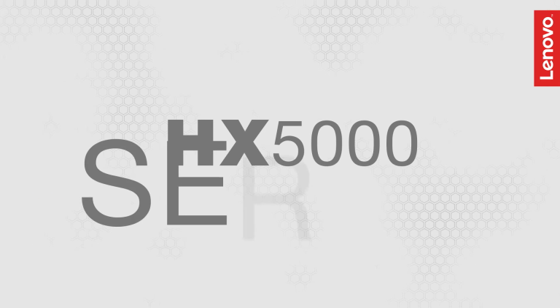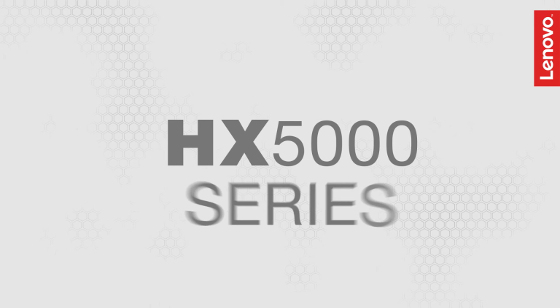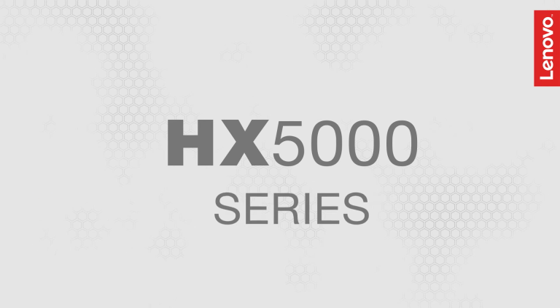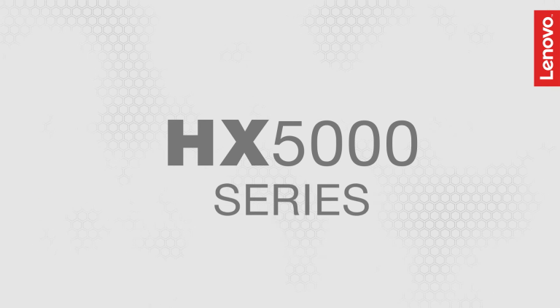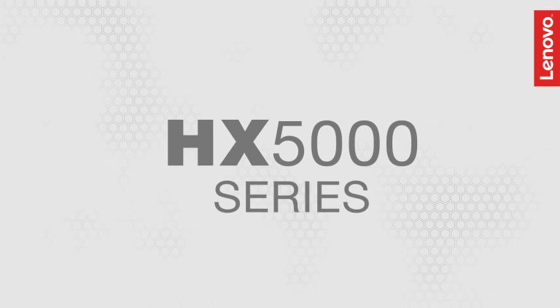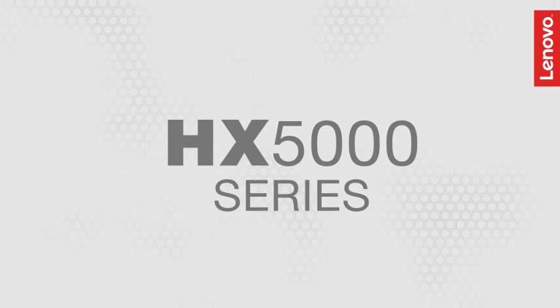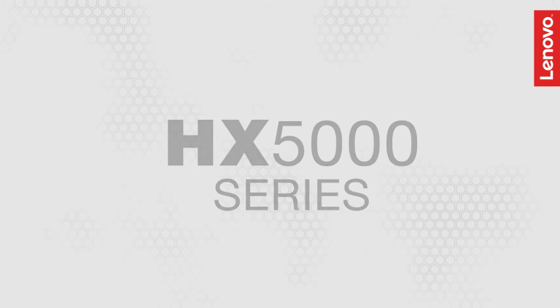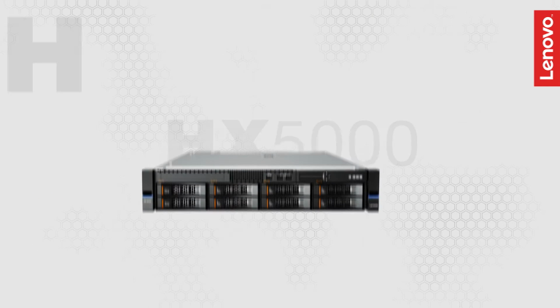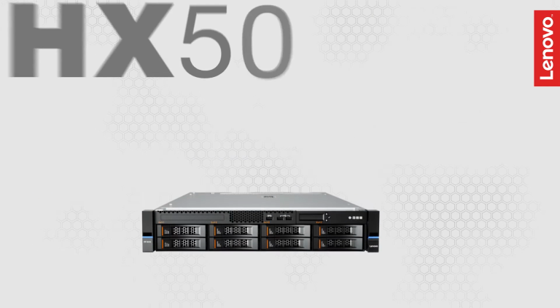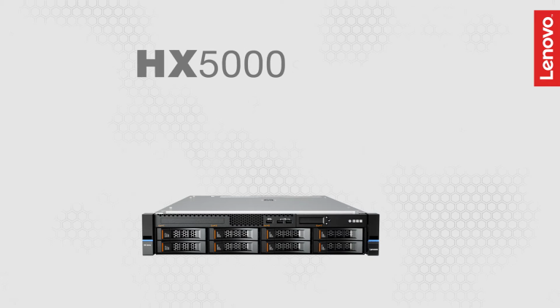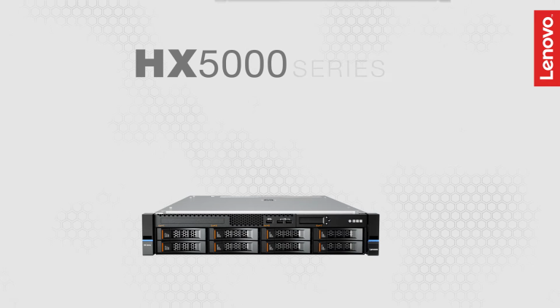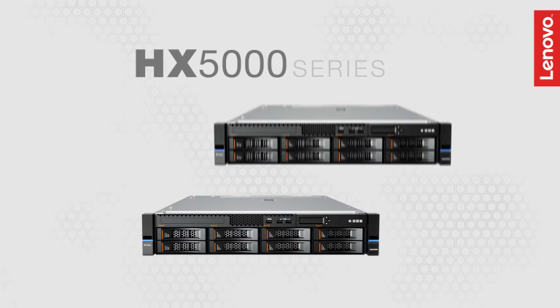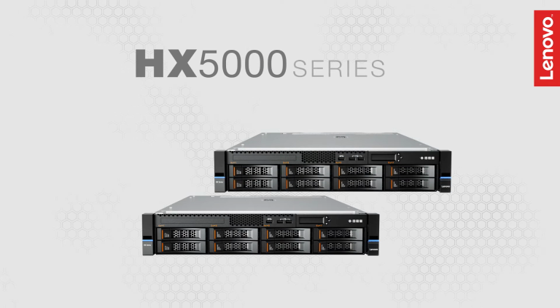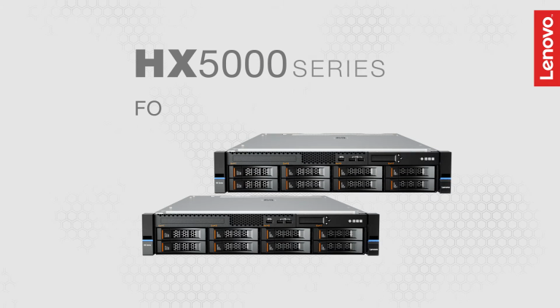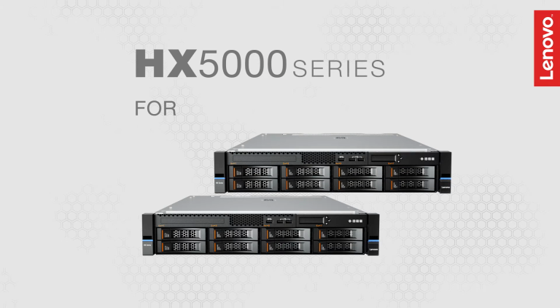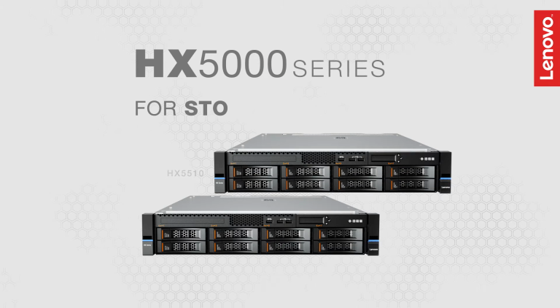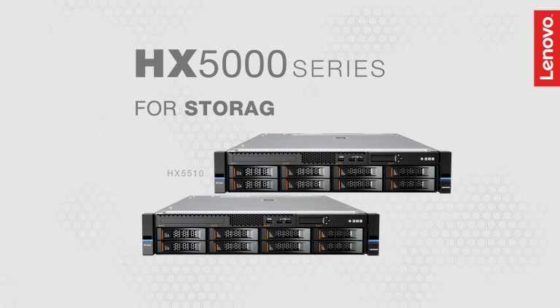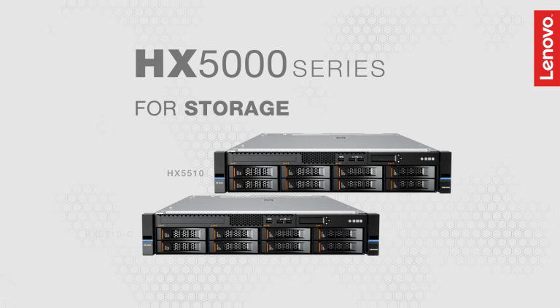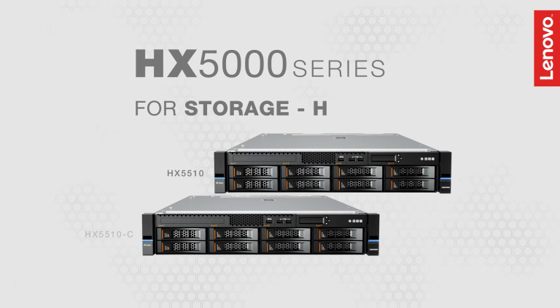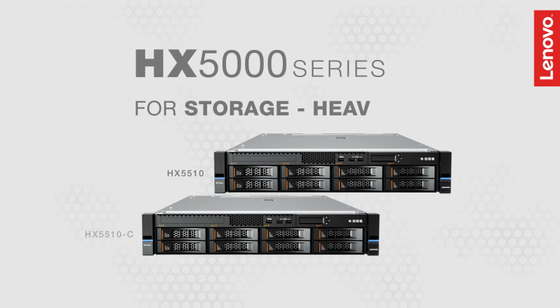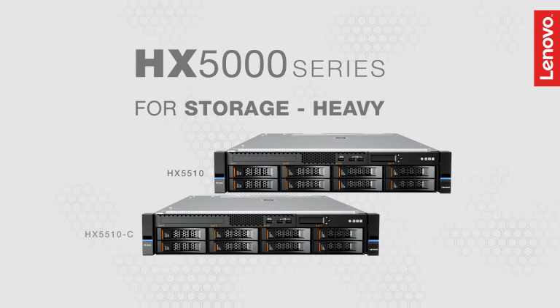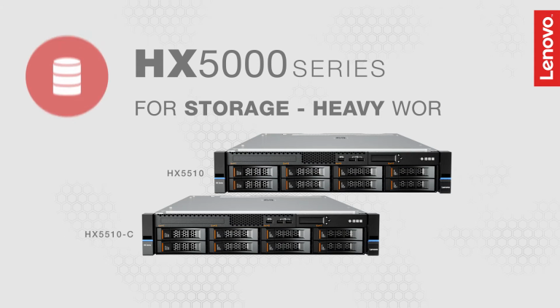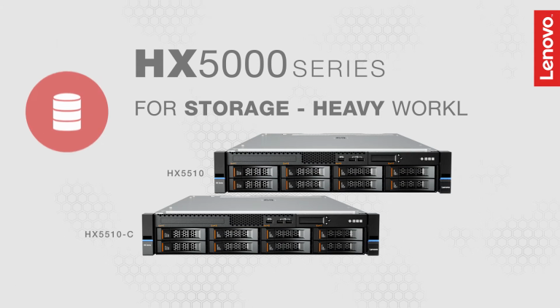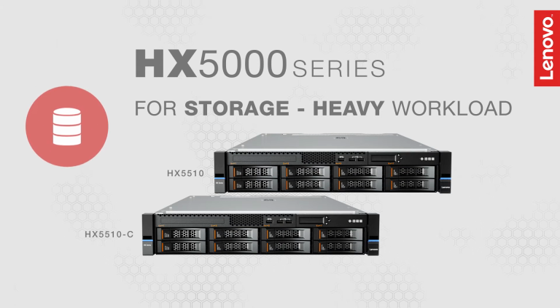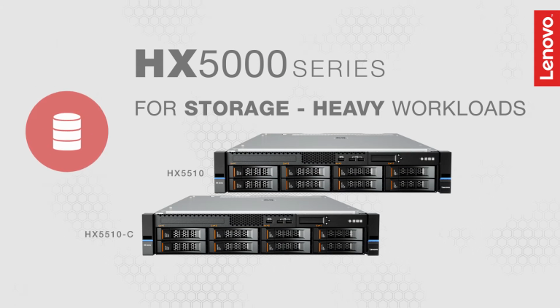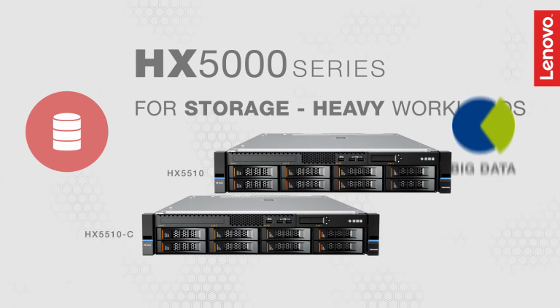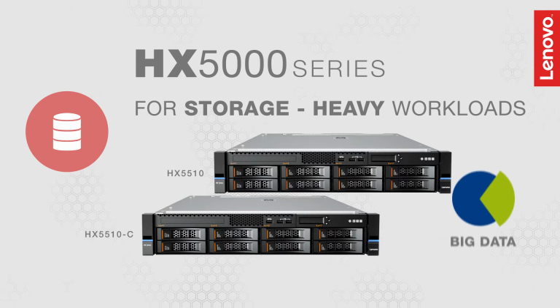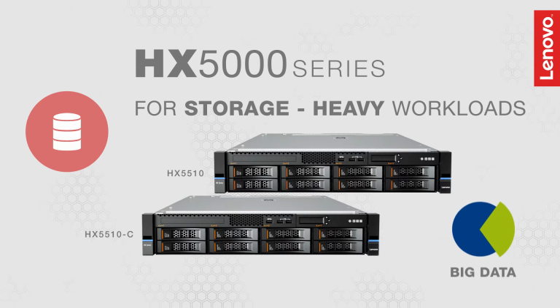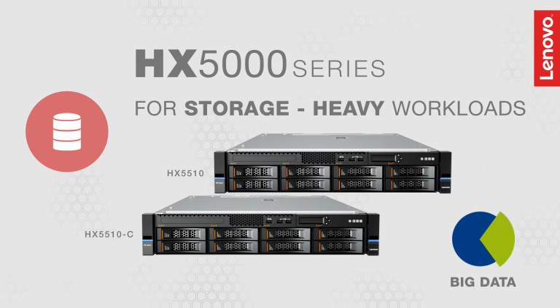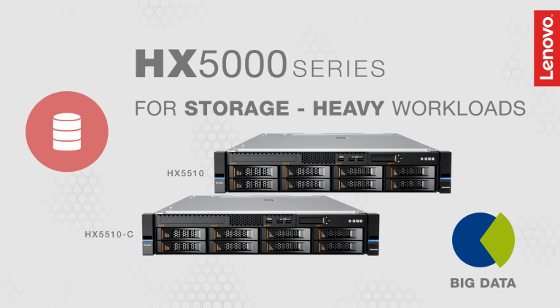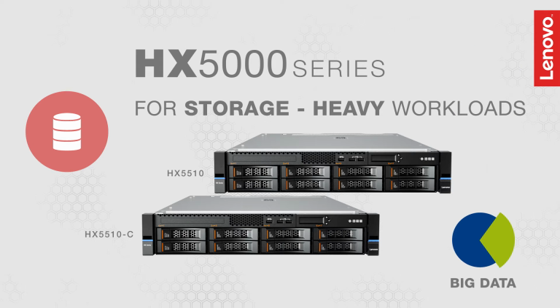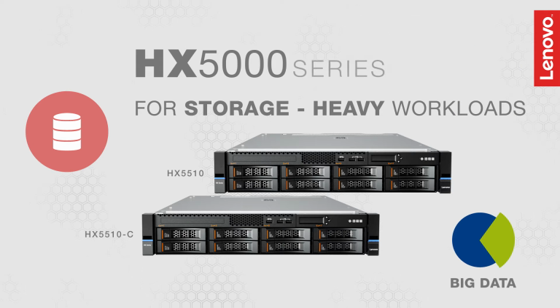Engineered for storage-heavy workloads like big data analytics, backup and disaster recovery, the Lenovo HX5000 series appliances offer a high-capacity focused model.